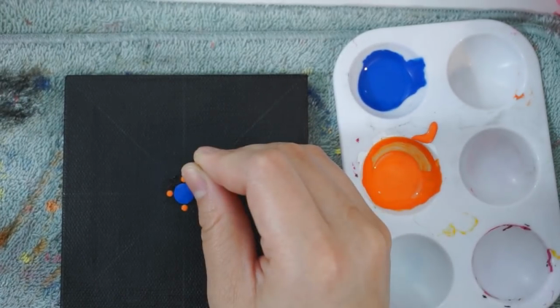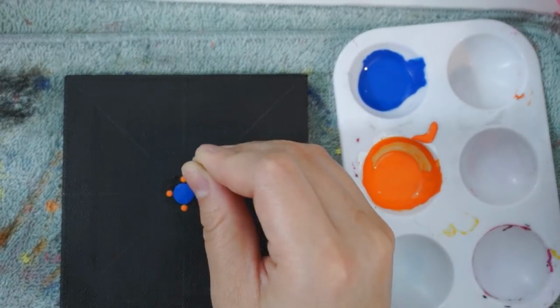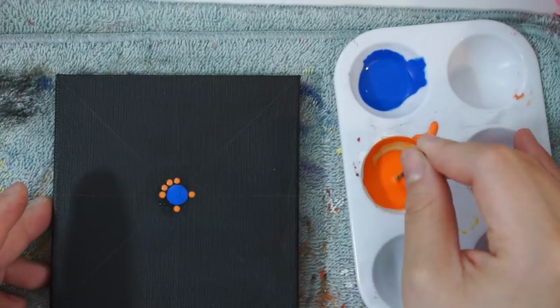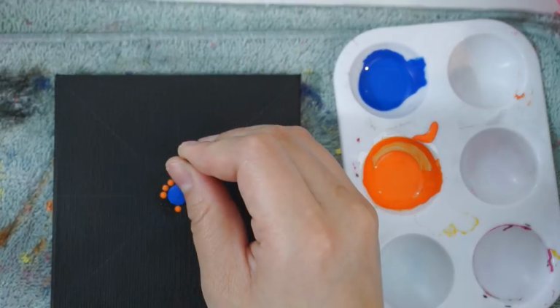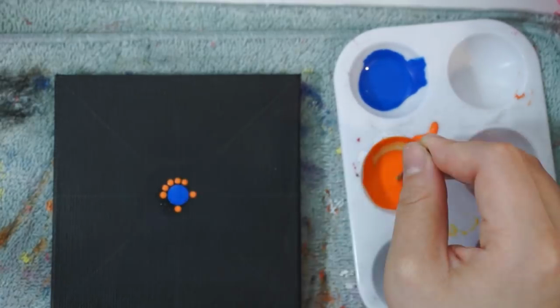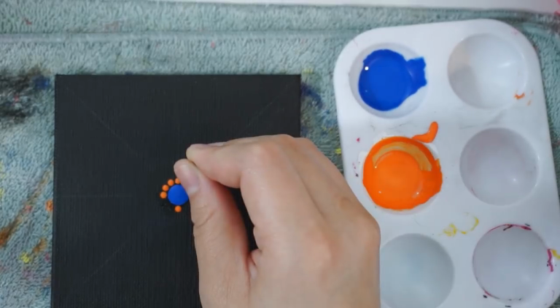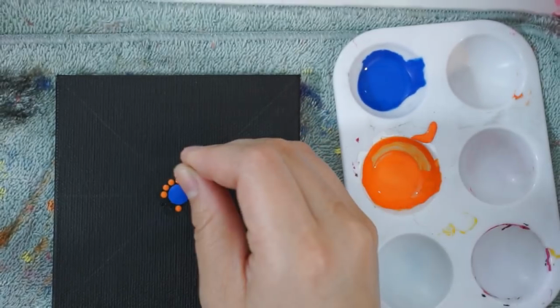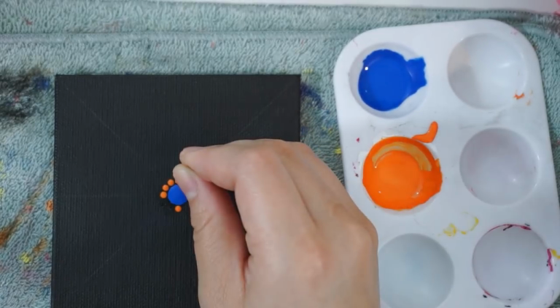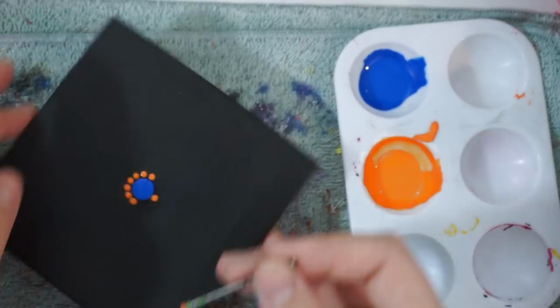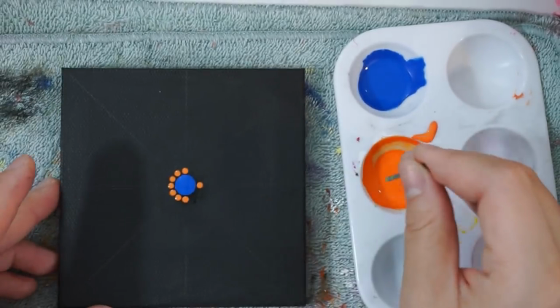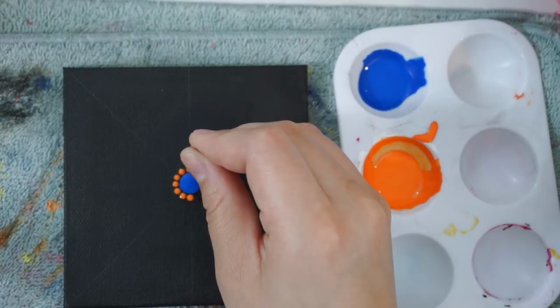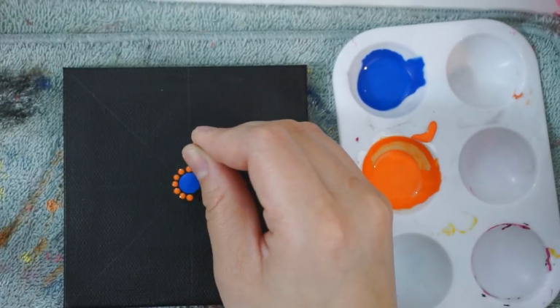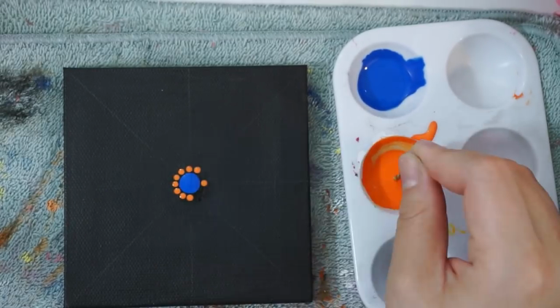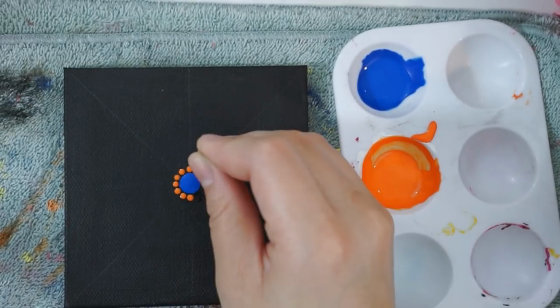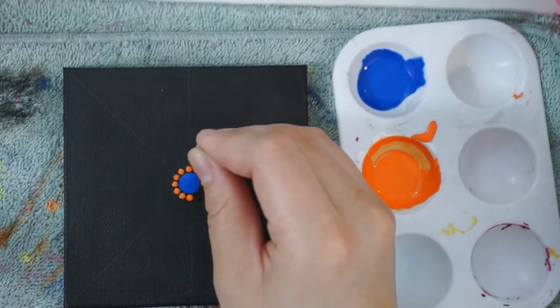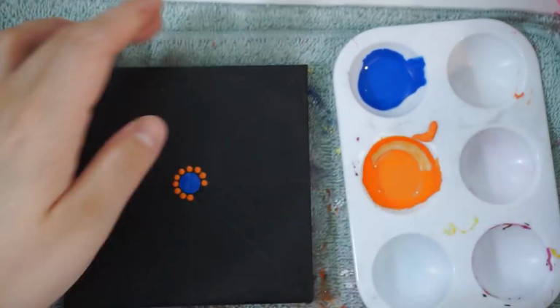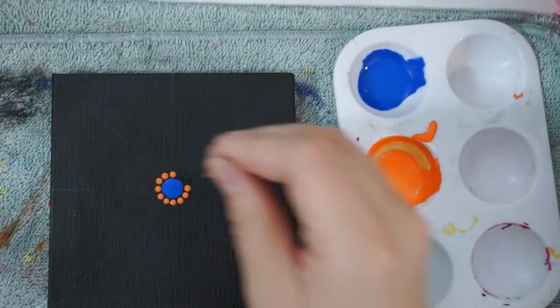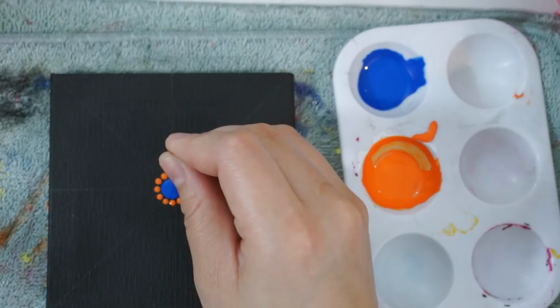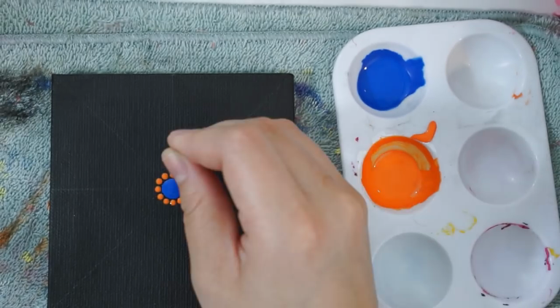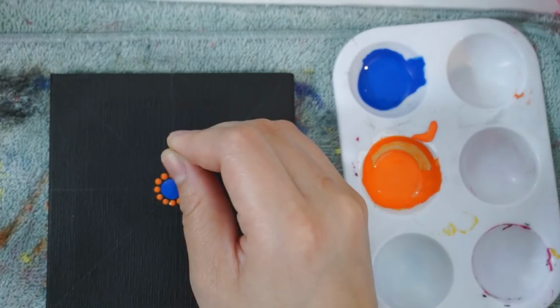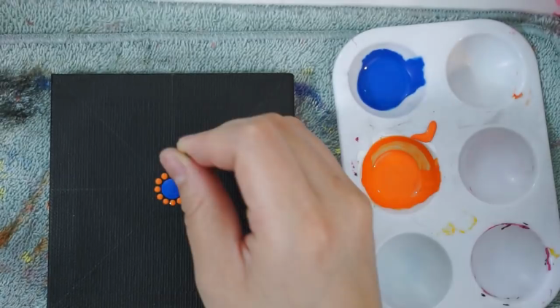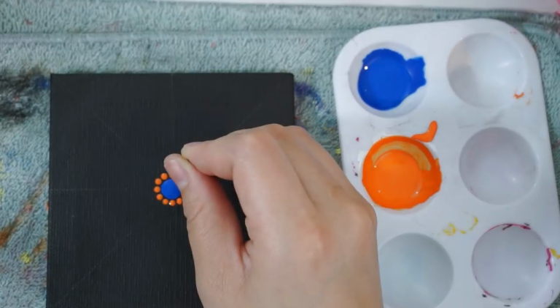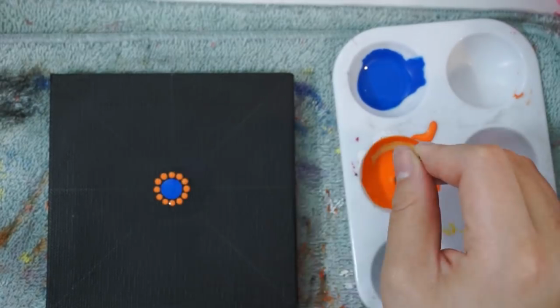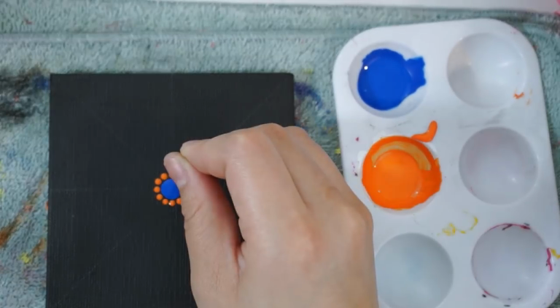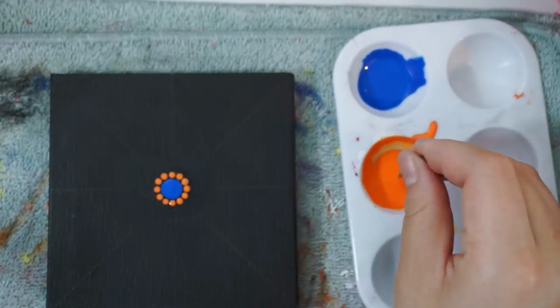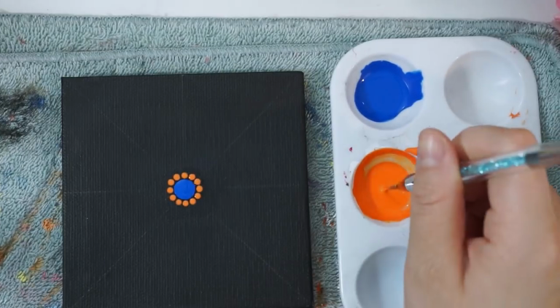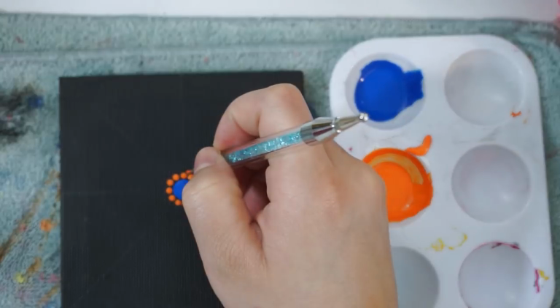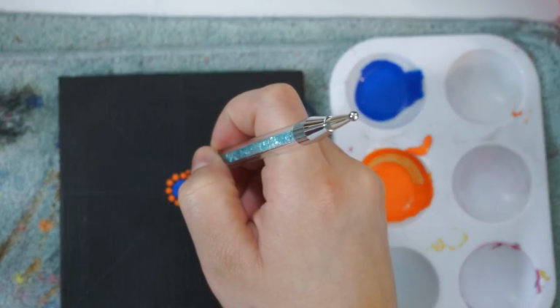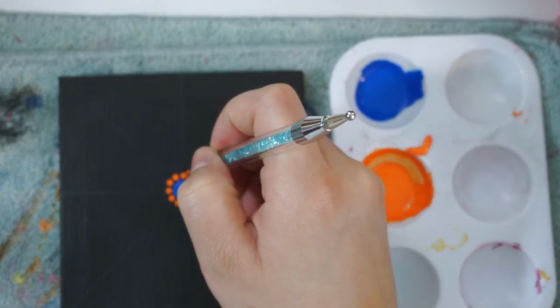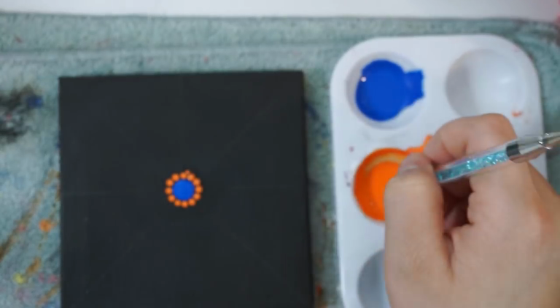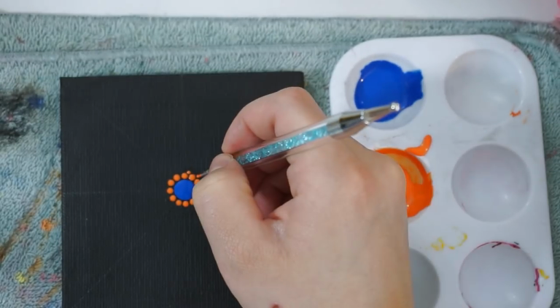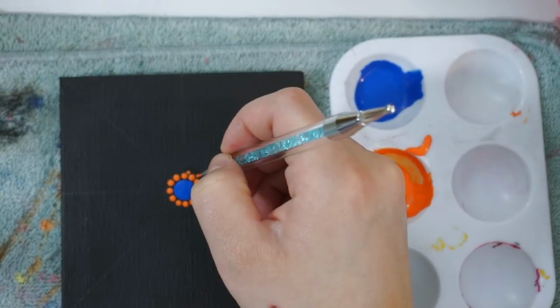Once I have the entire center point covered in orange dots, I am then going to use my smallest nail dotting tool and add some dots in the spaces that are available.